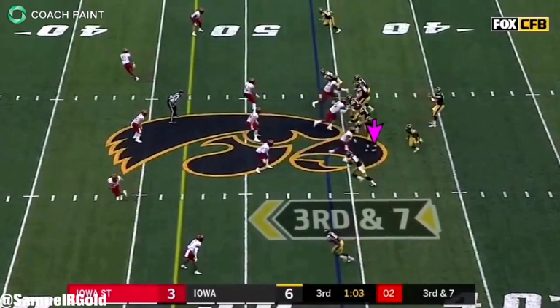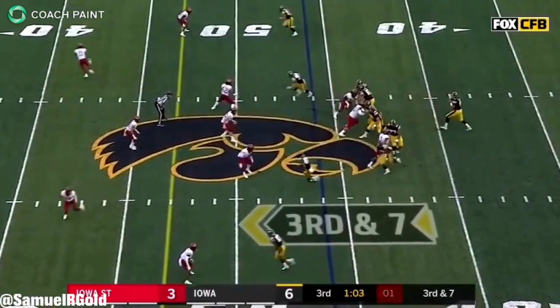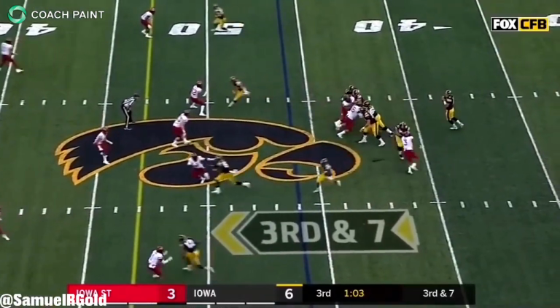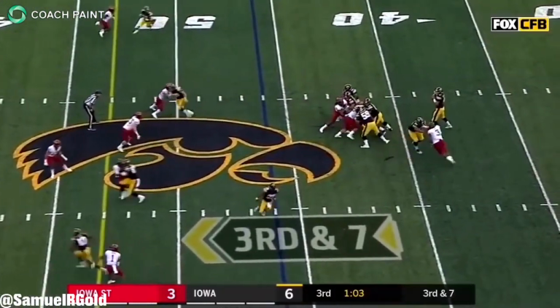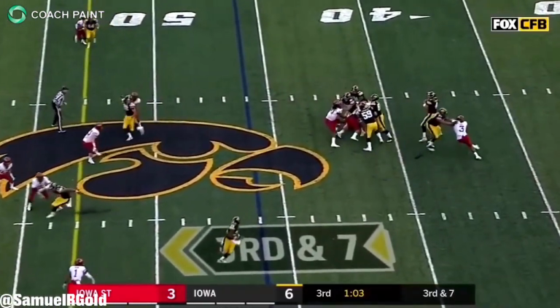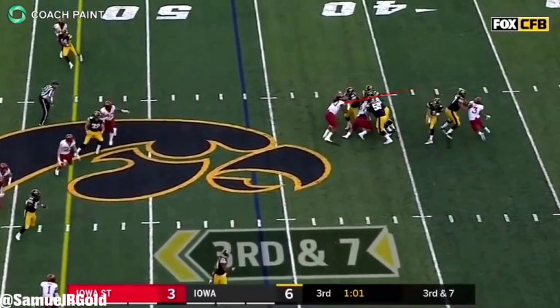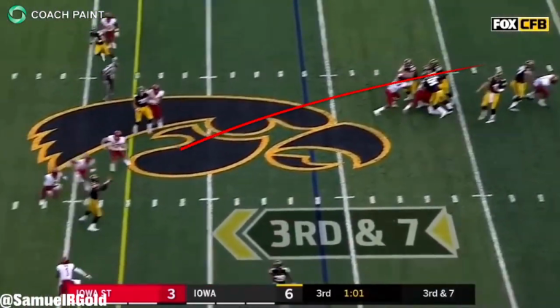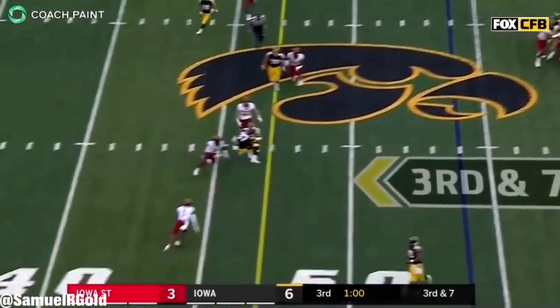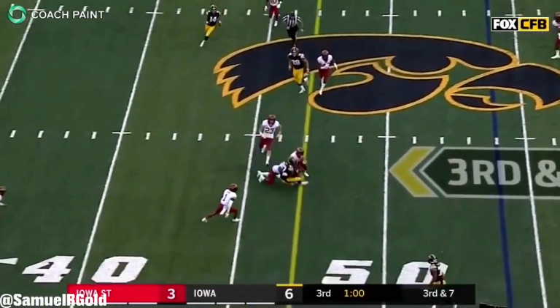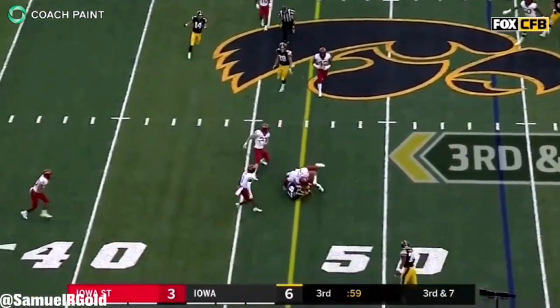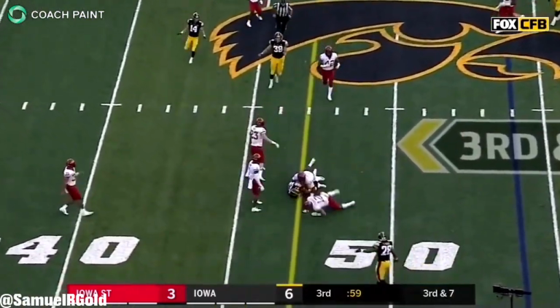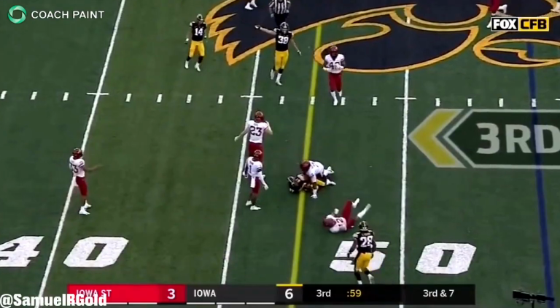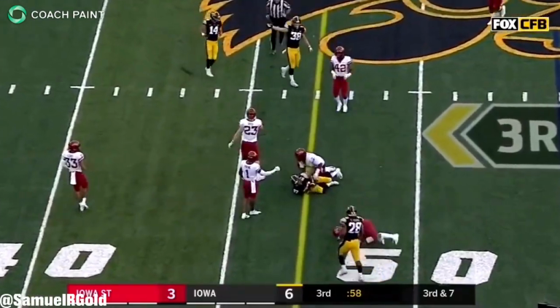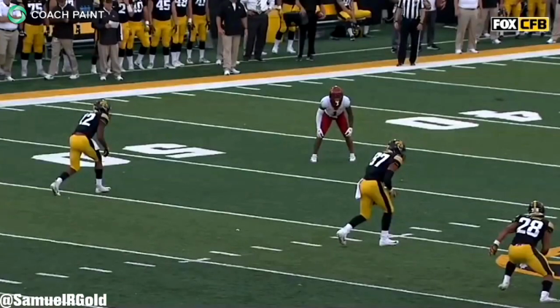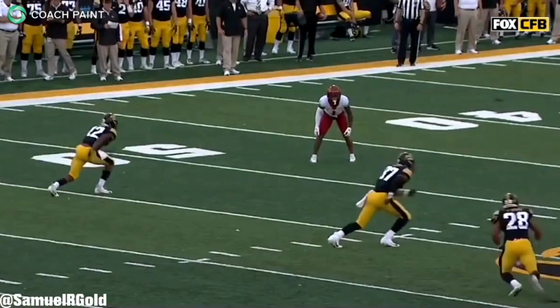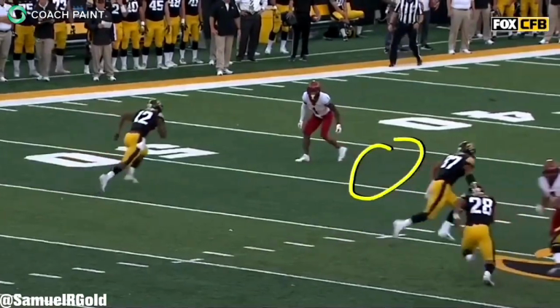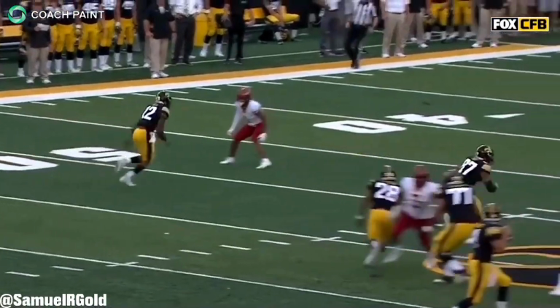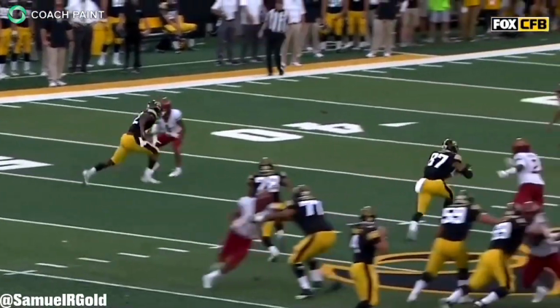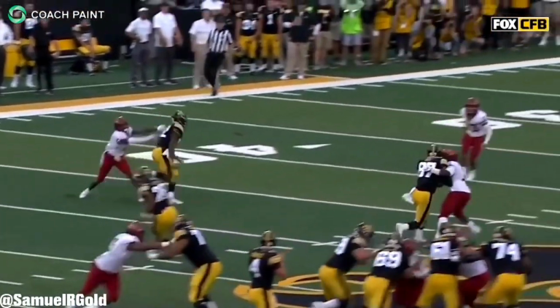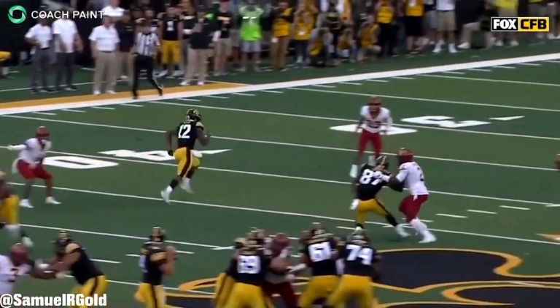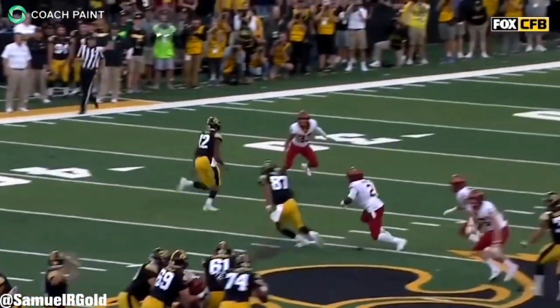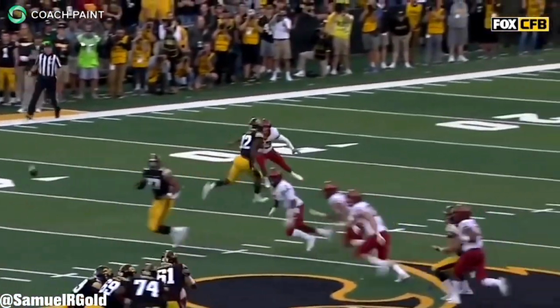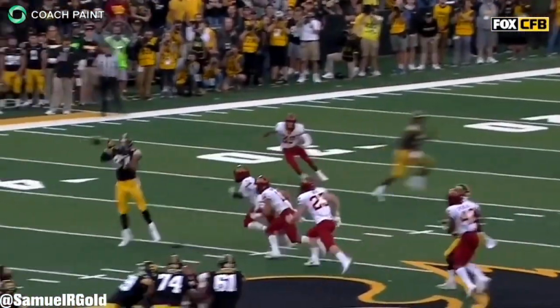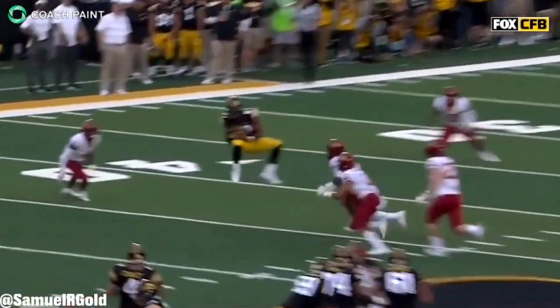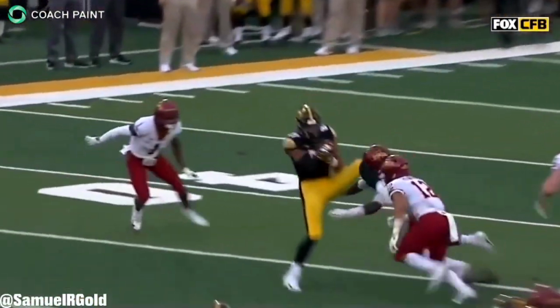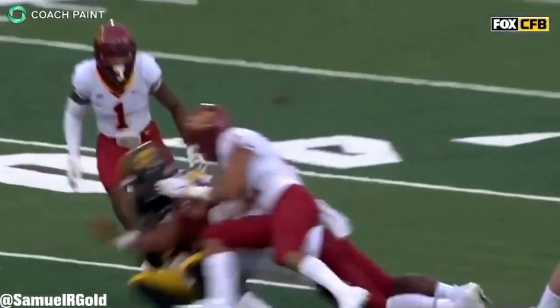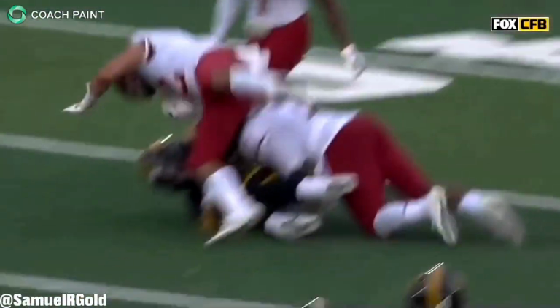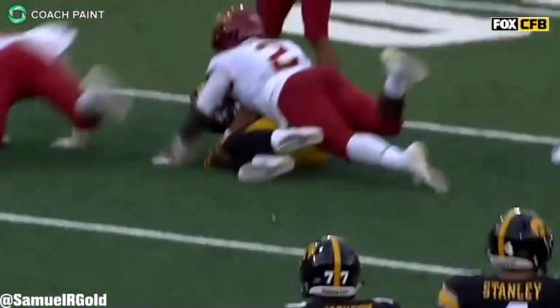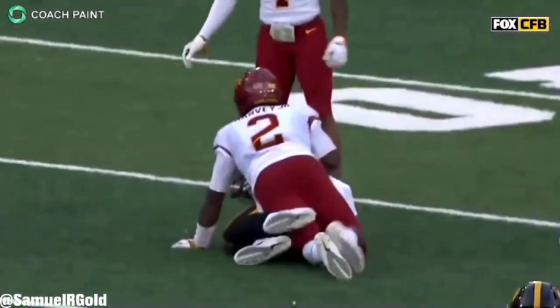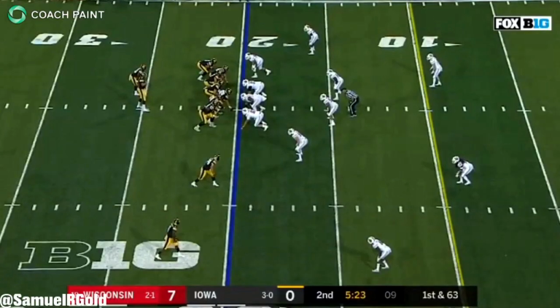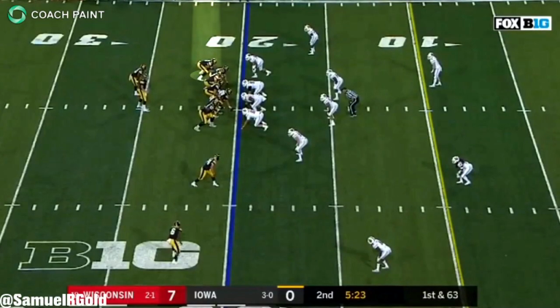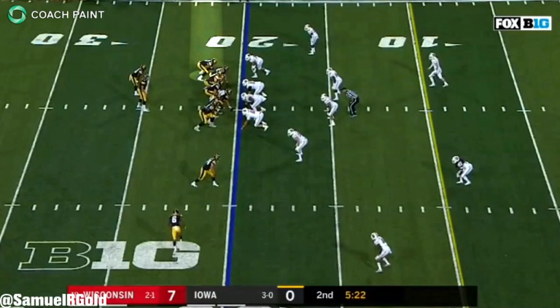One of the things that I really like about him is his ability to stem underneath routes. He can create separation with crisp footwork at the top of his routes, and he had some really nice breaks. He steps on the toes of the defender, and he can use his length with a veteran shove to create last-minute separation.